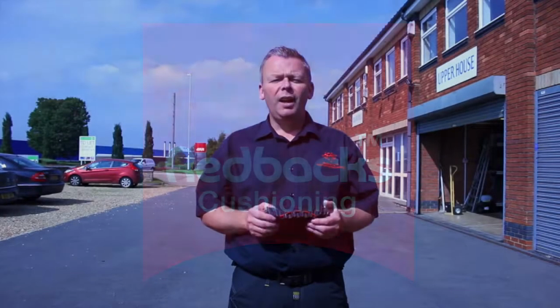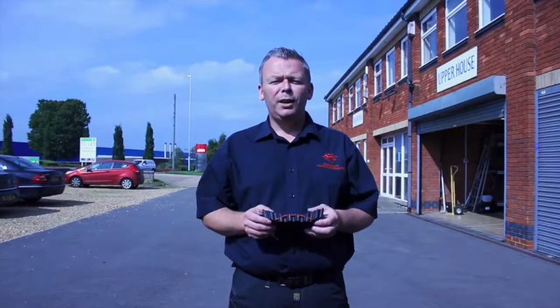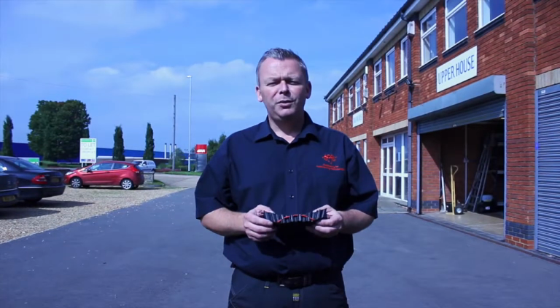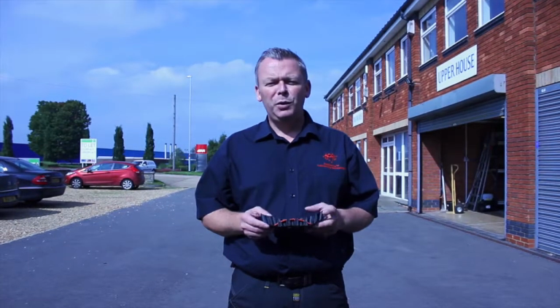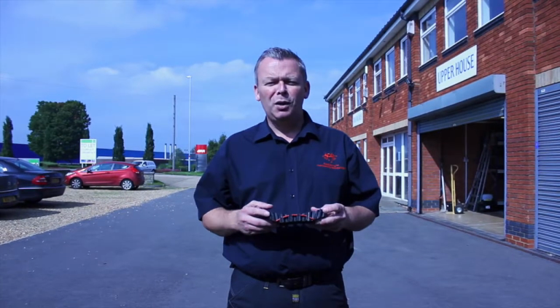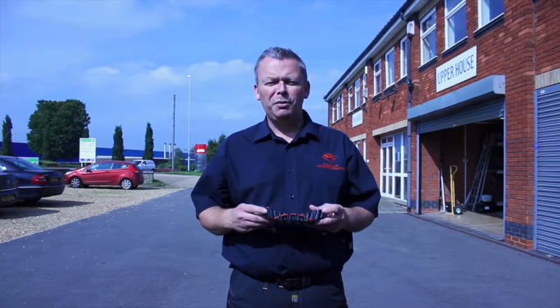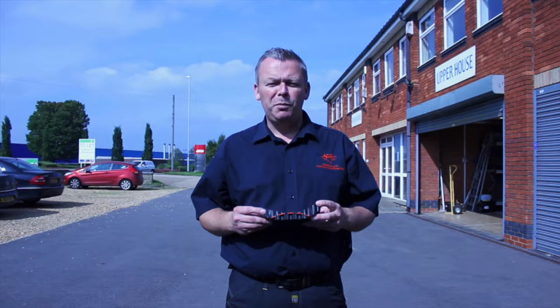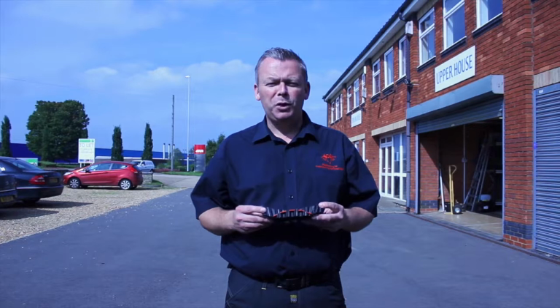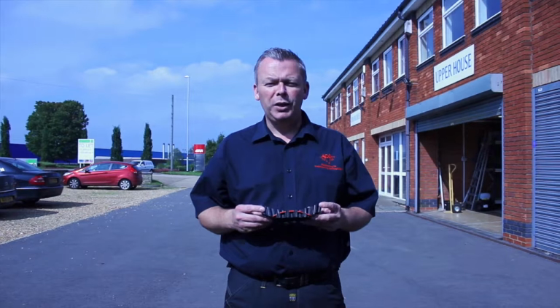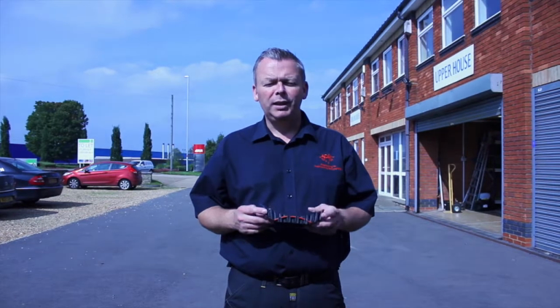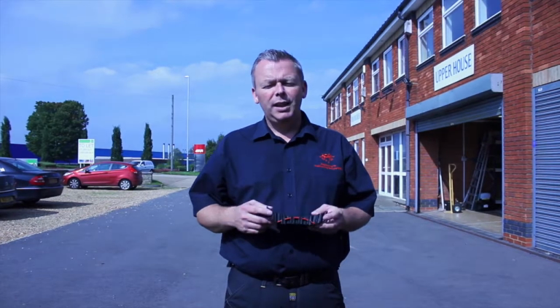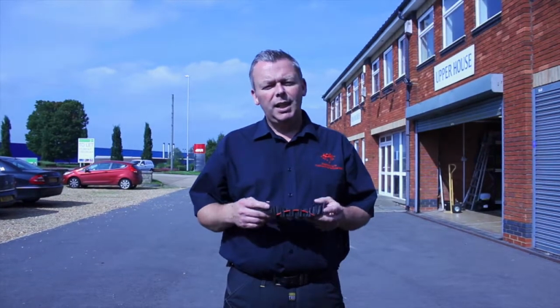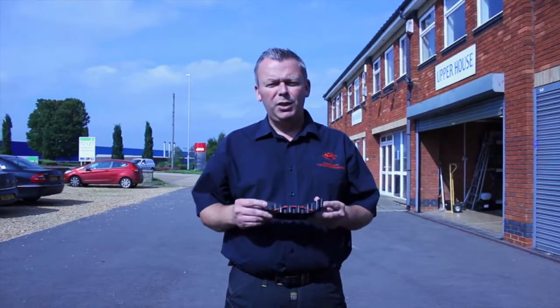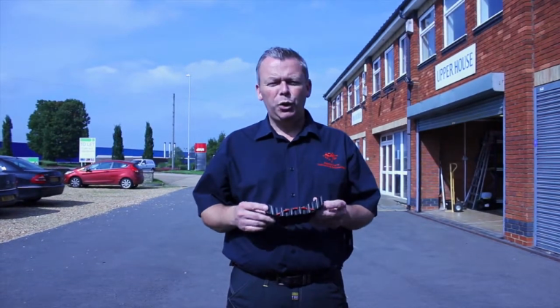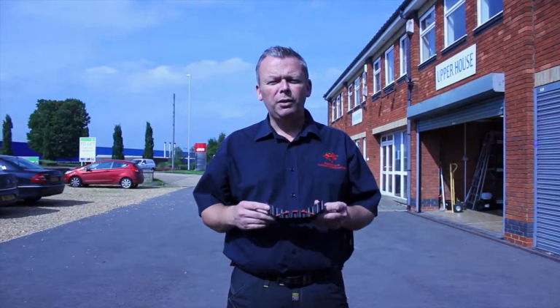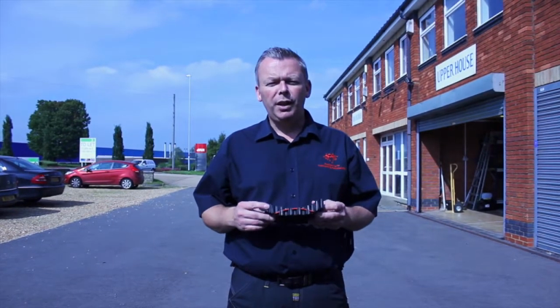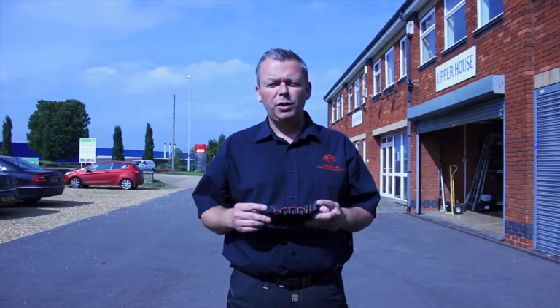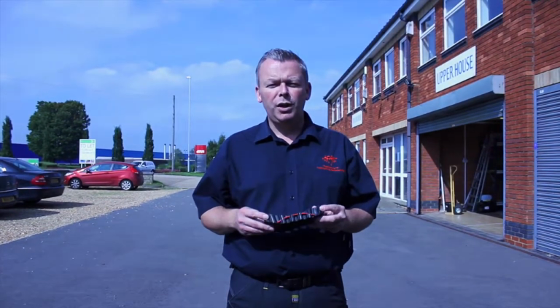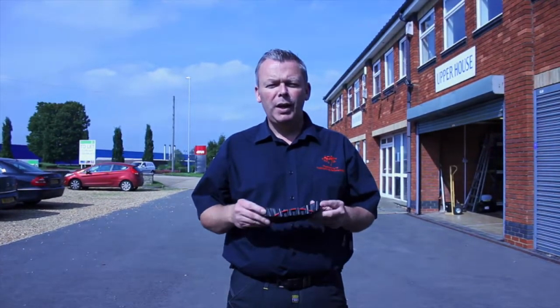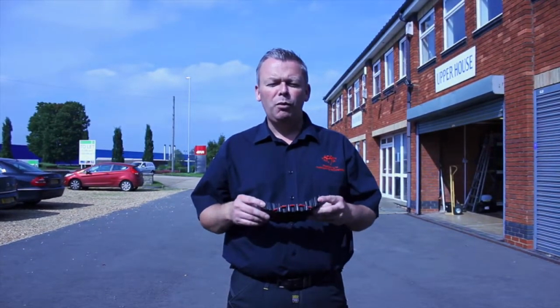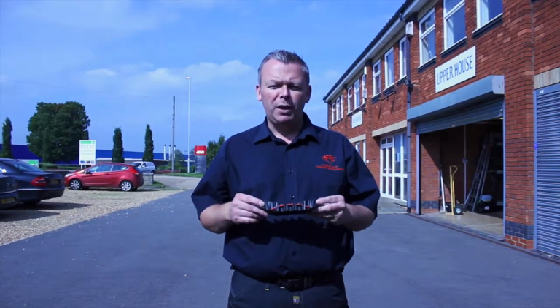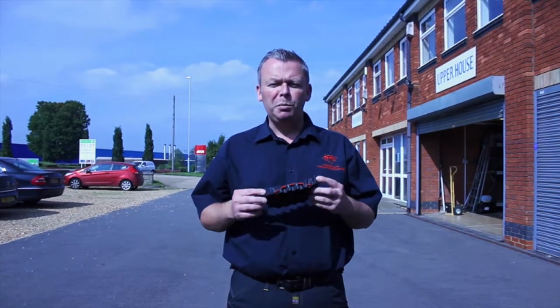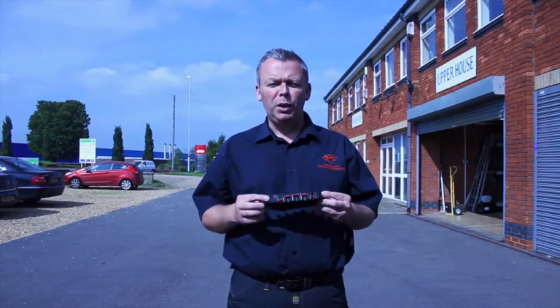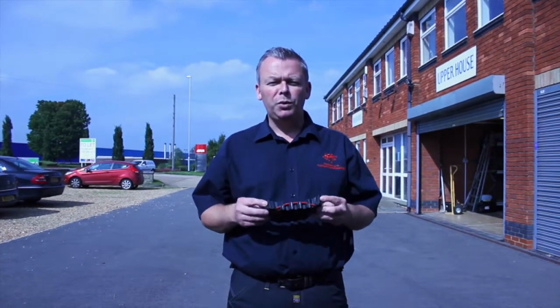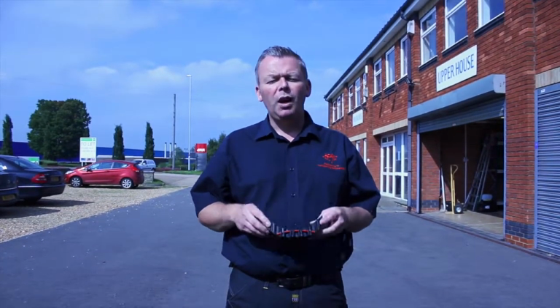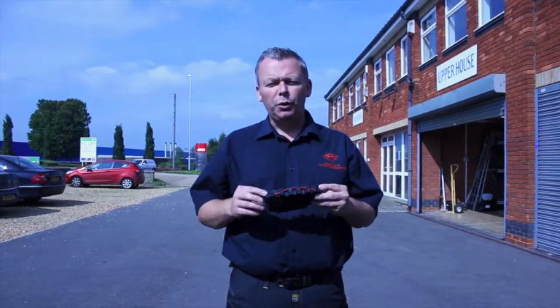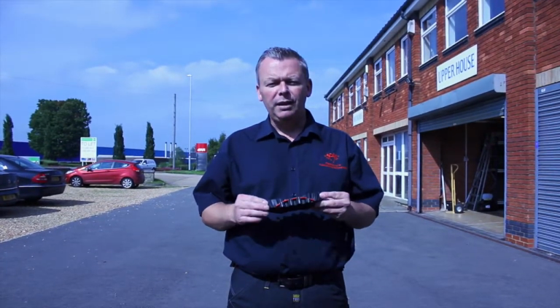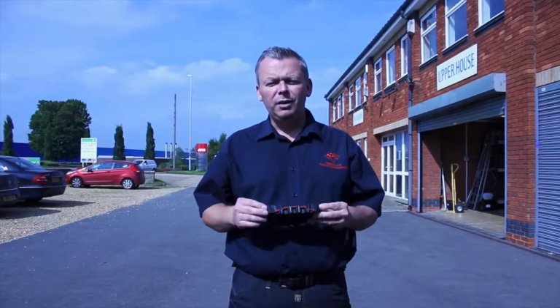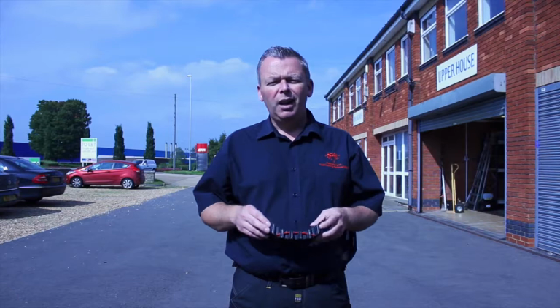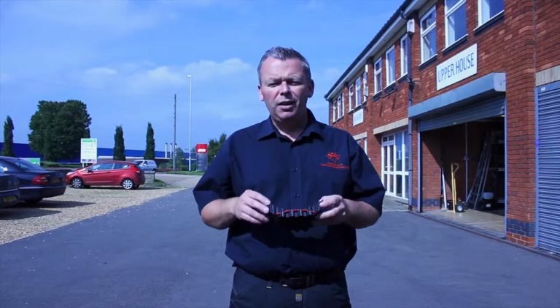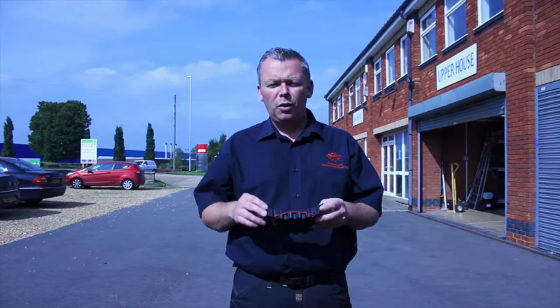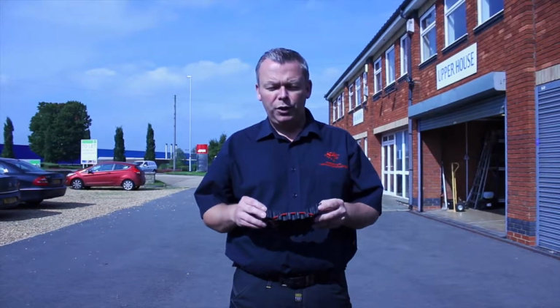Hello, Stuart Derby from Redbacks Cushioning. Today this is a short video just to show you how Redbacks can be used on uneven and hard edges.